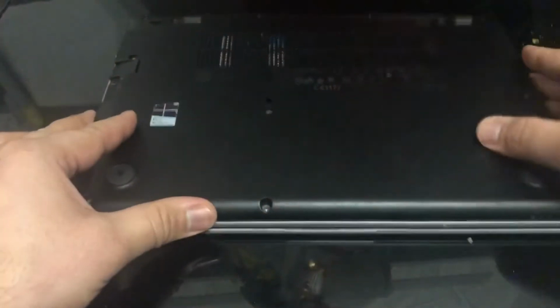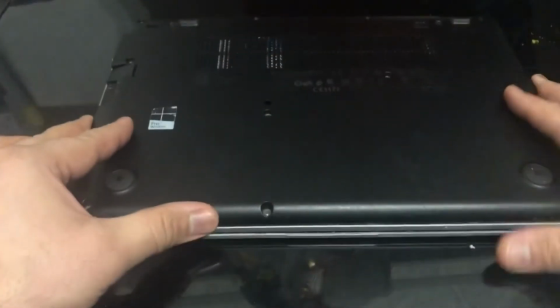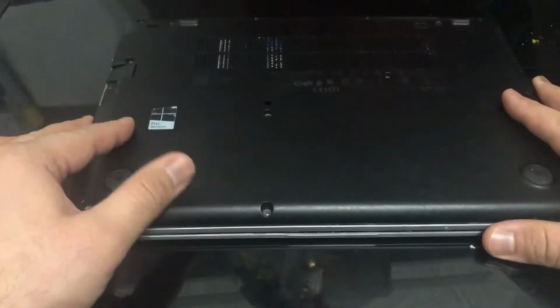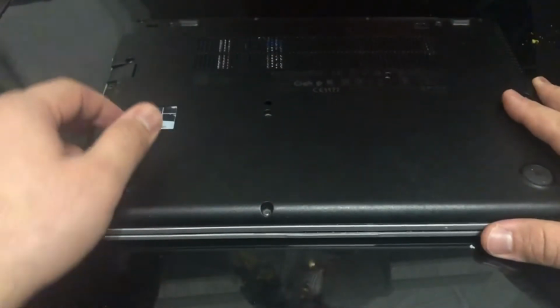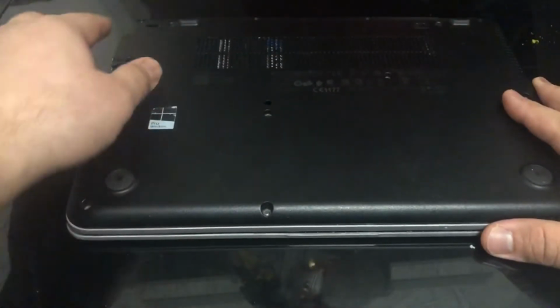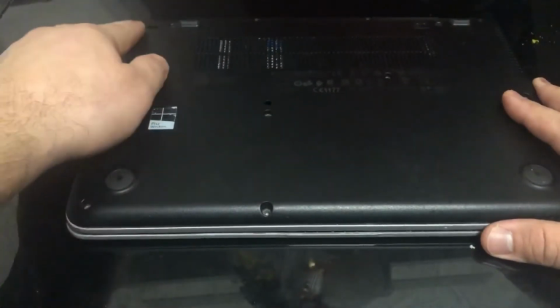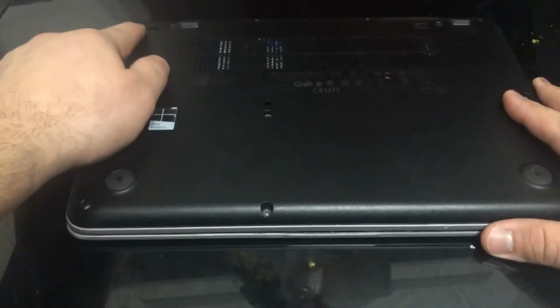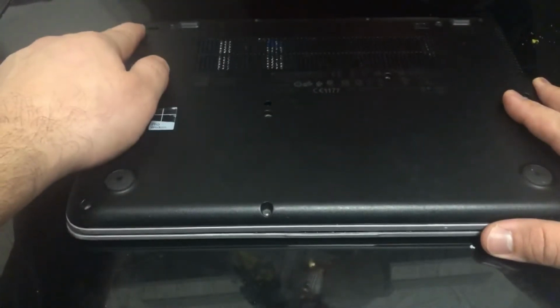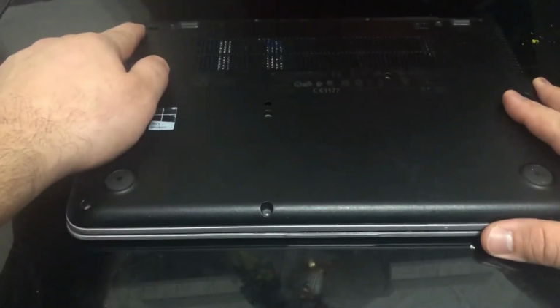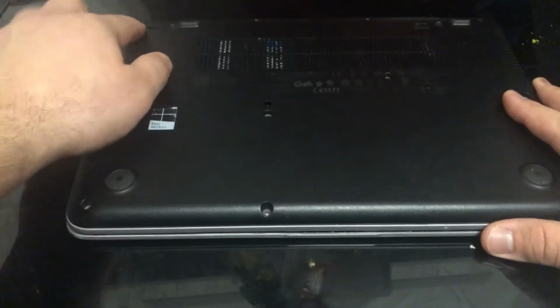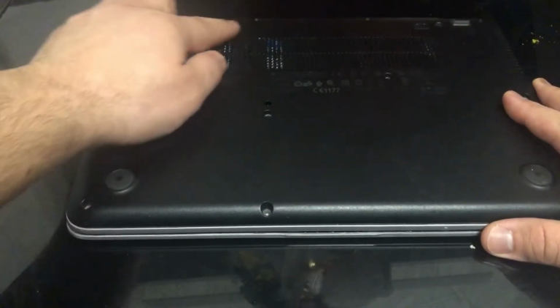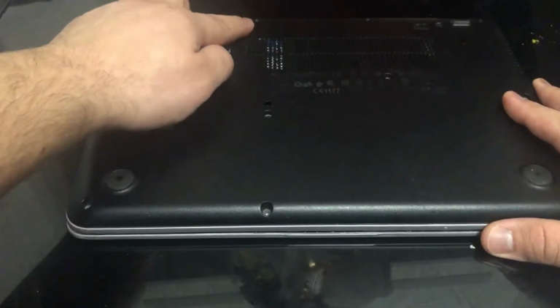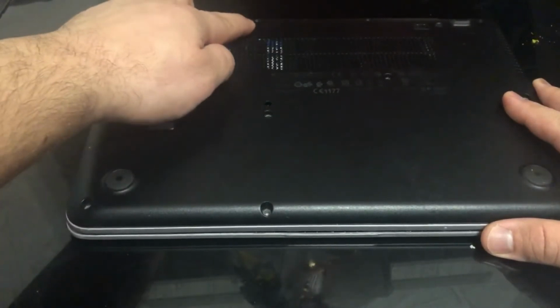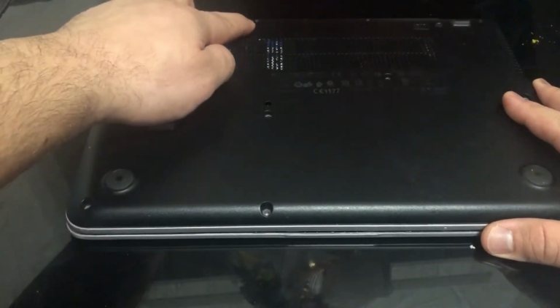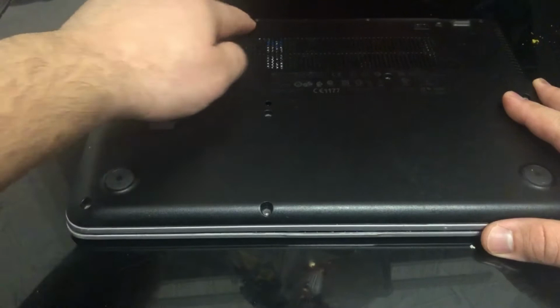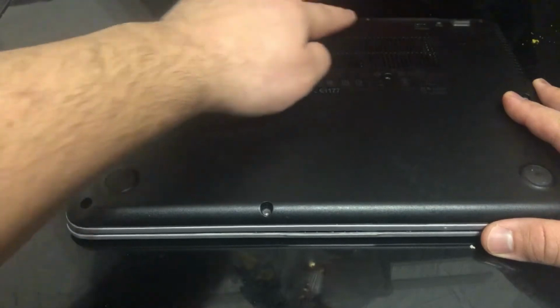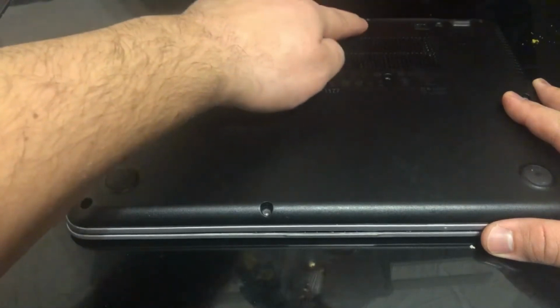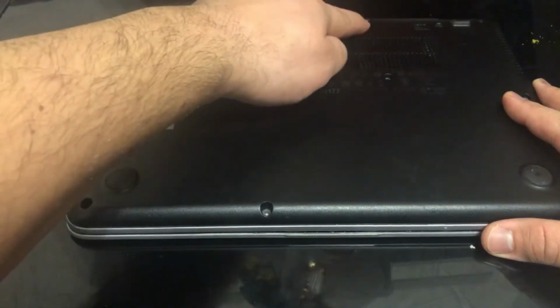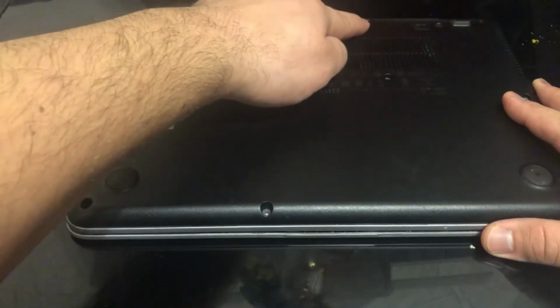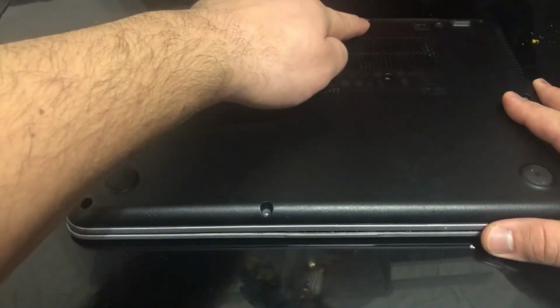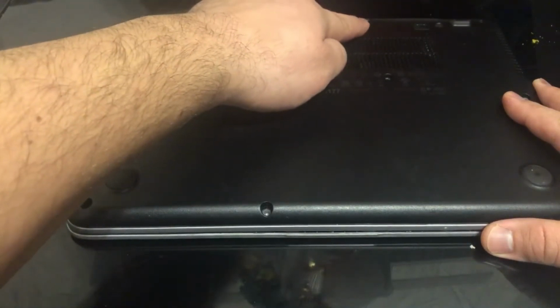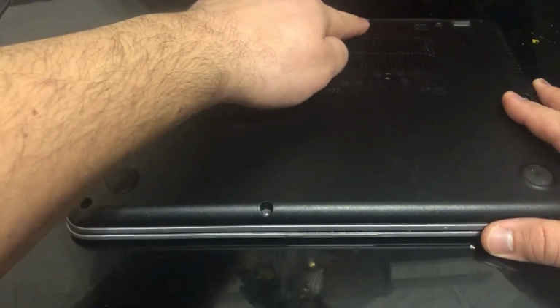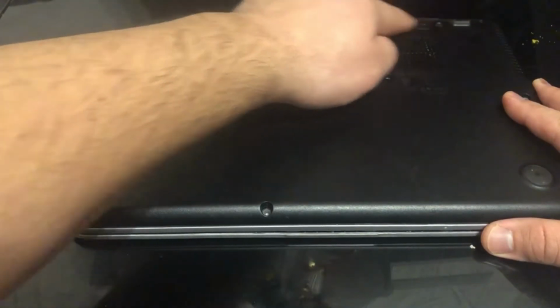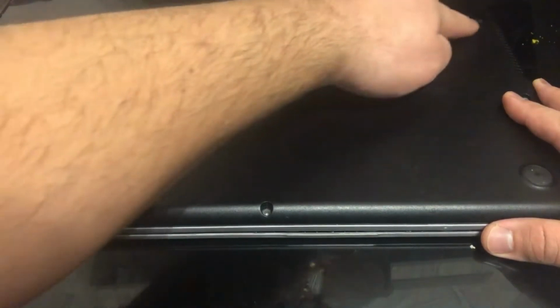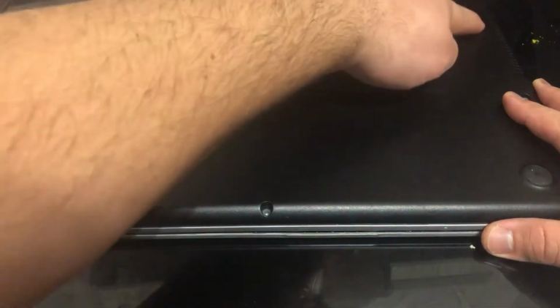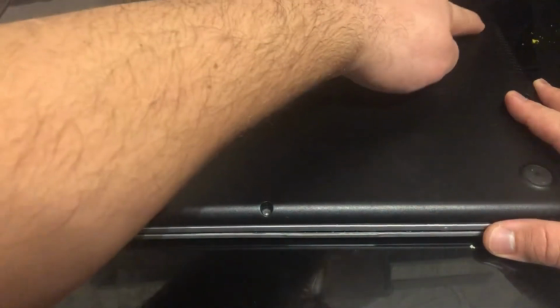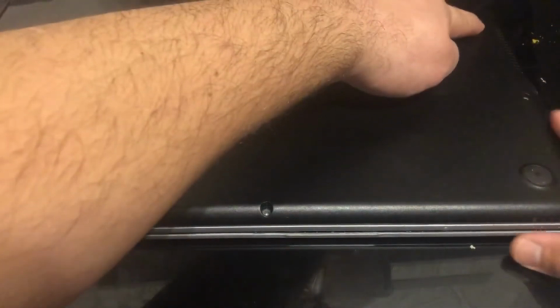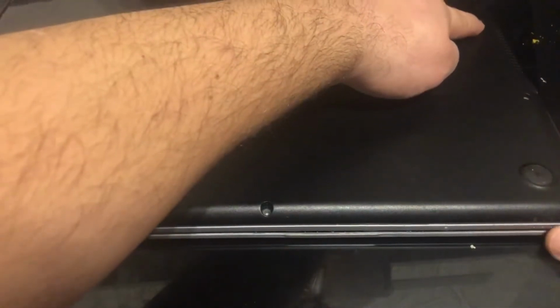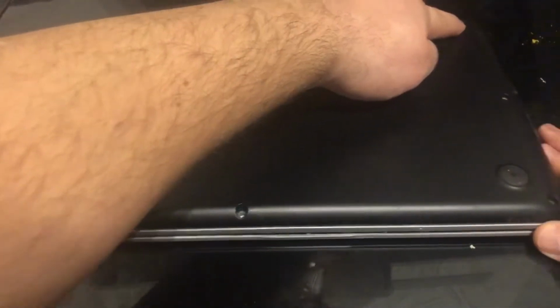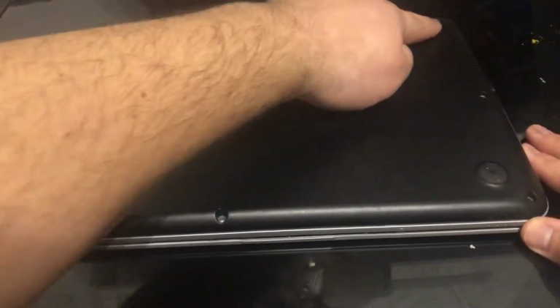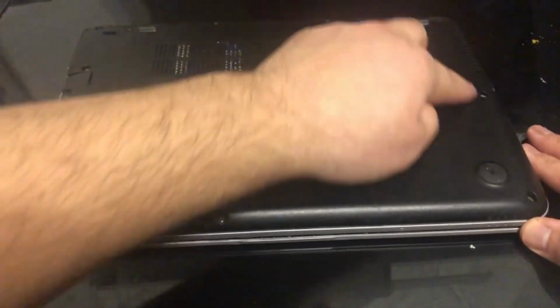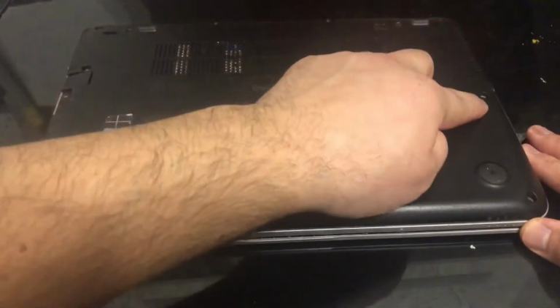You turn the laptop on the other side, you remove the rubber bits, and then there are 11 screws in total you need to remove. I'm going to show you now where all the screws are.